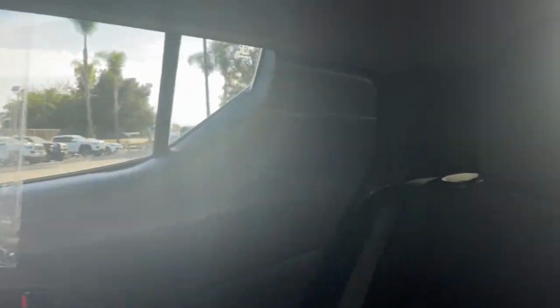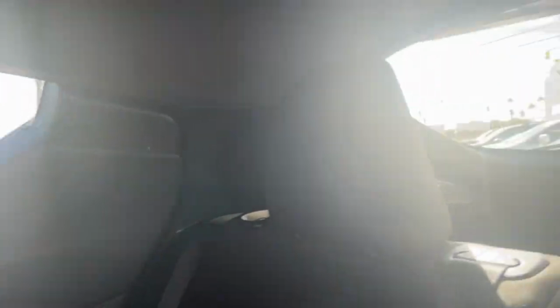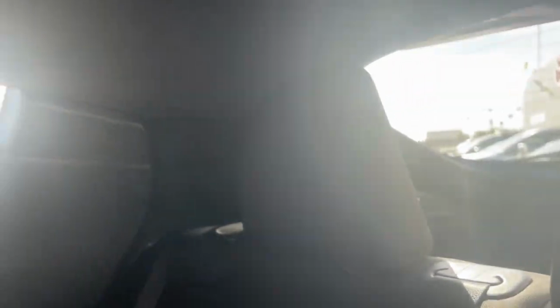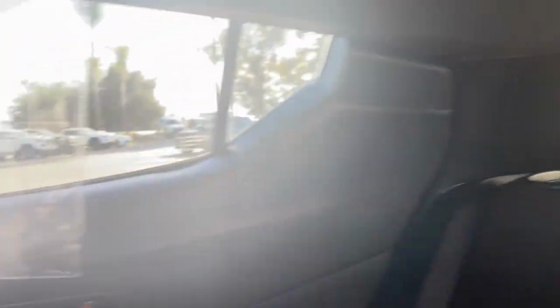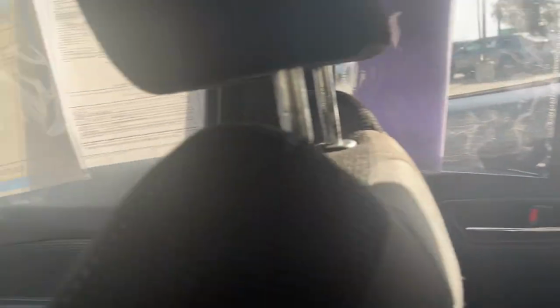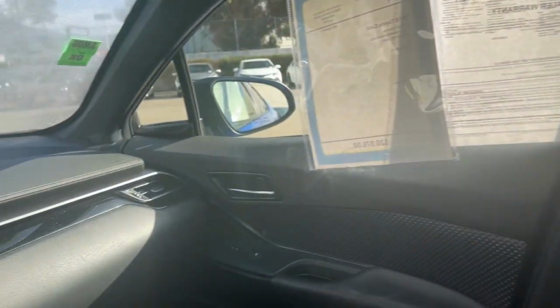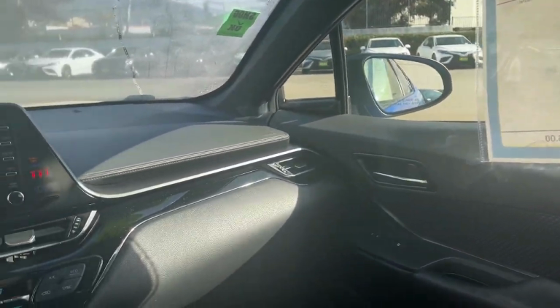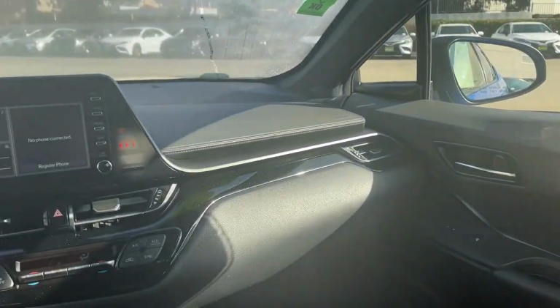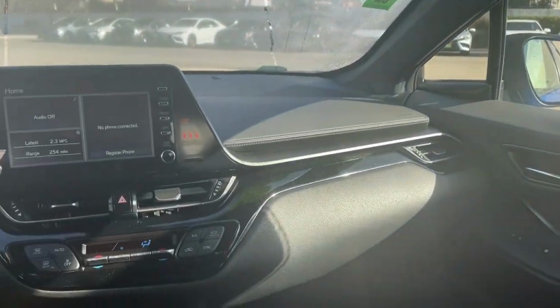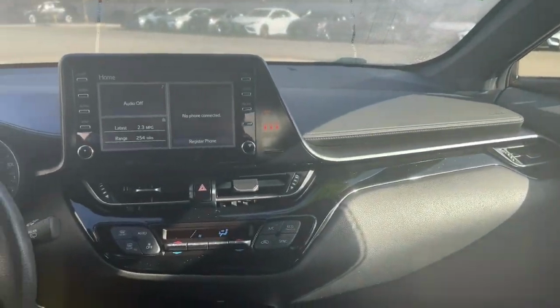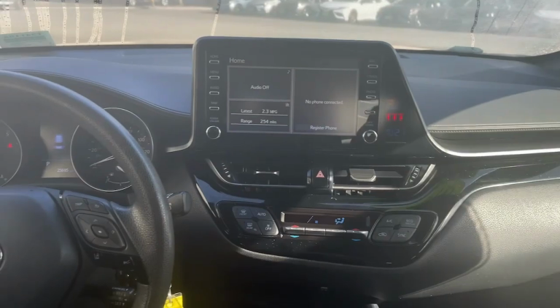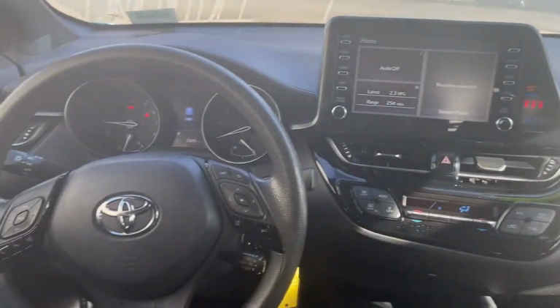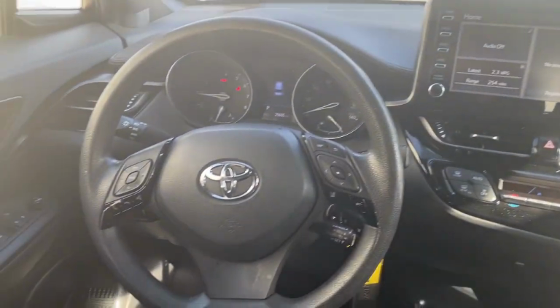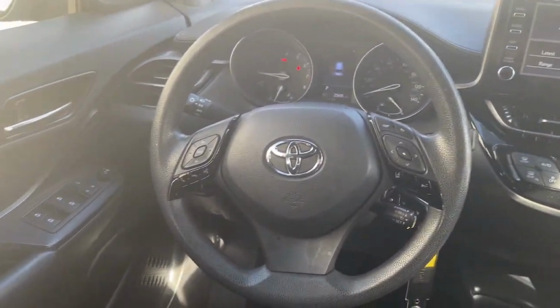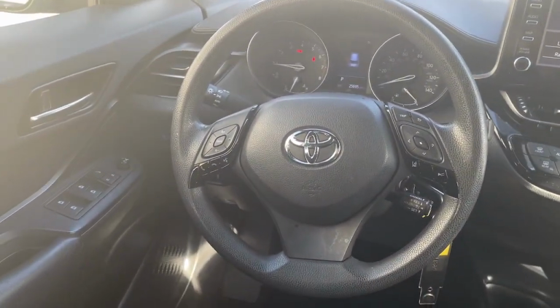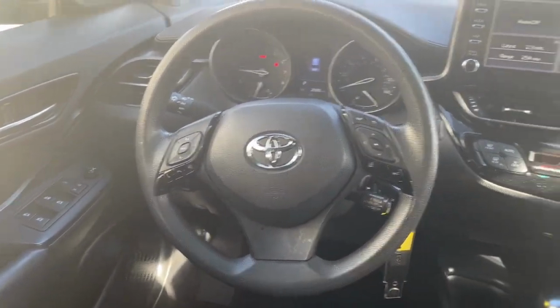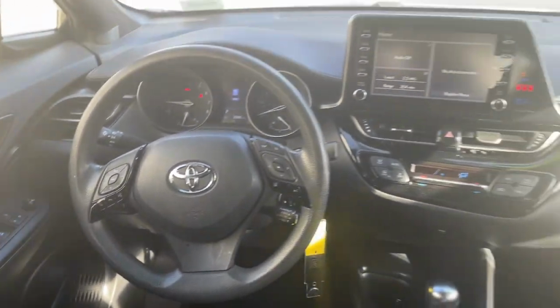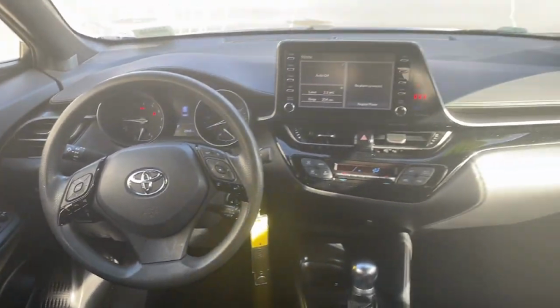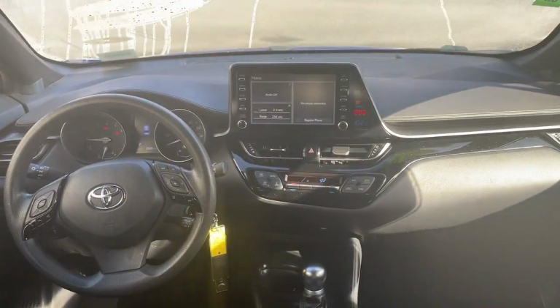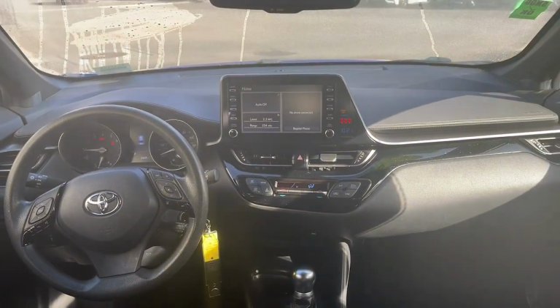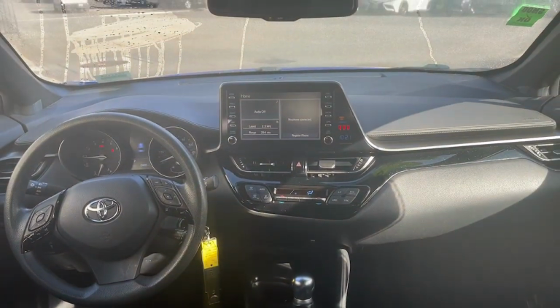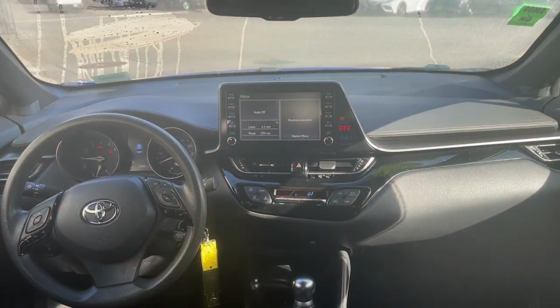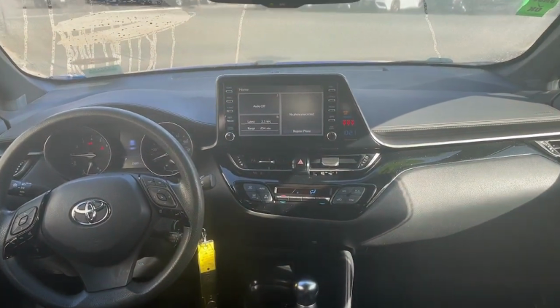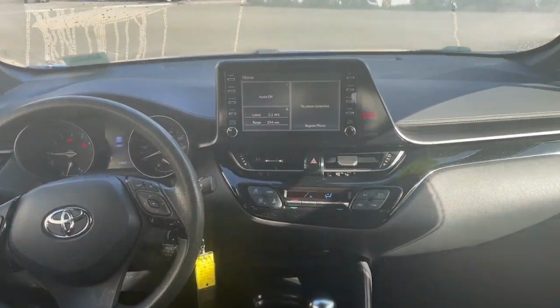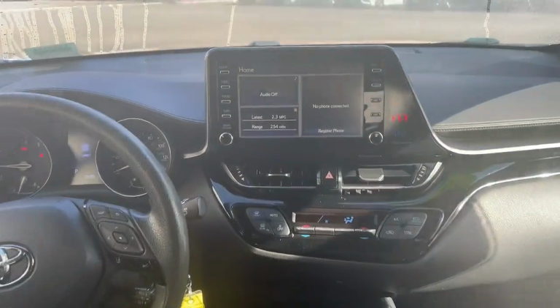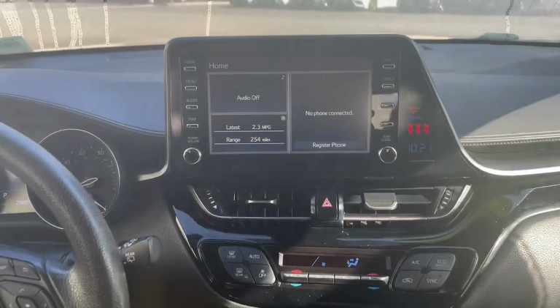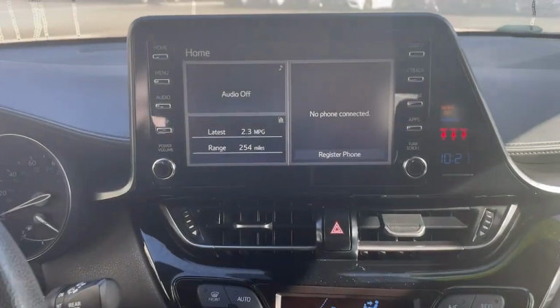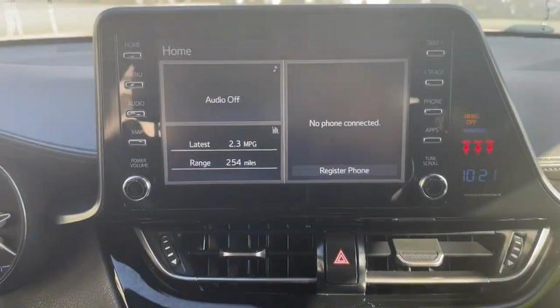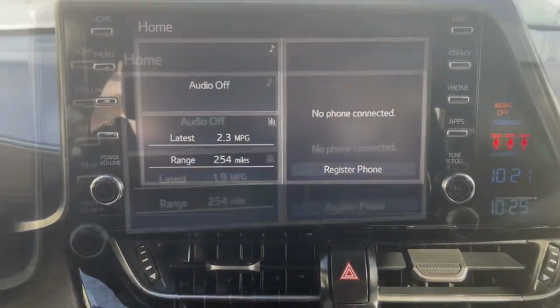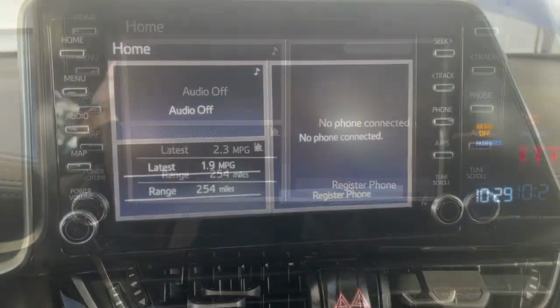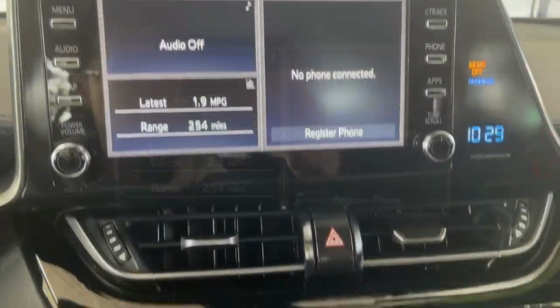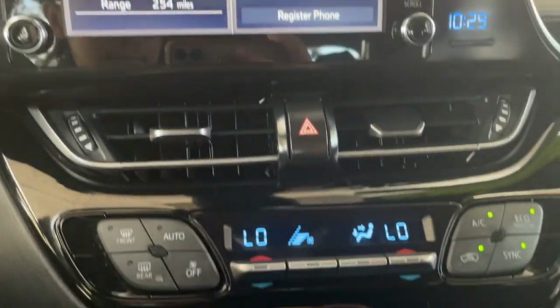Feel the energy that comes from driving outside the box. This boldly styled C-HR is waiting for you. Our knowledgeable staff can't wait to put you behind the wheel and give you an excellent test drive experience.